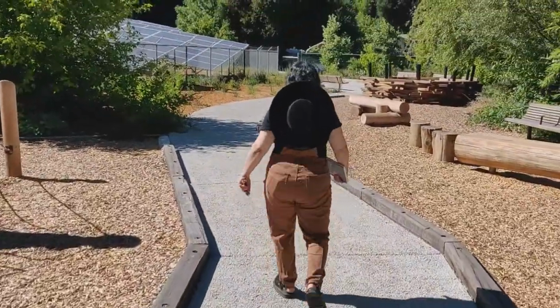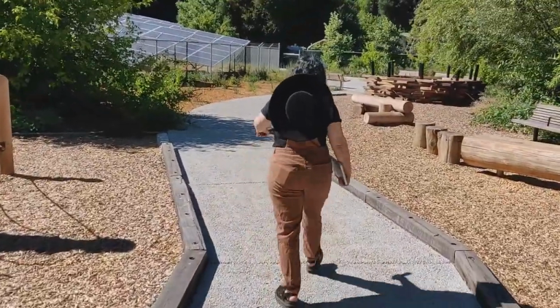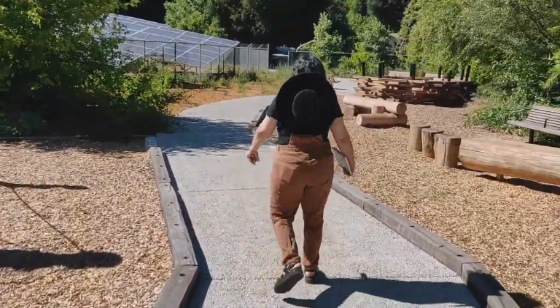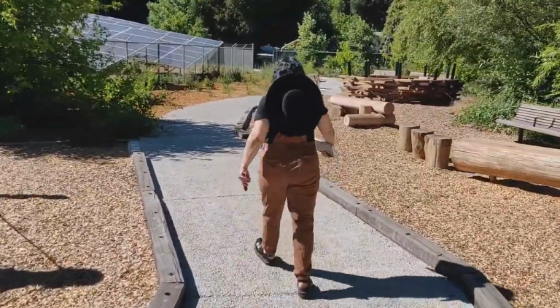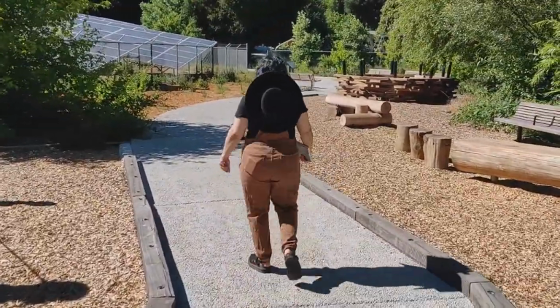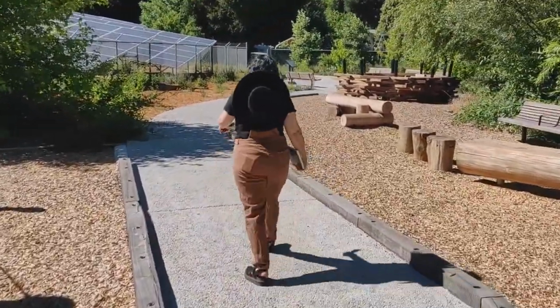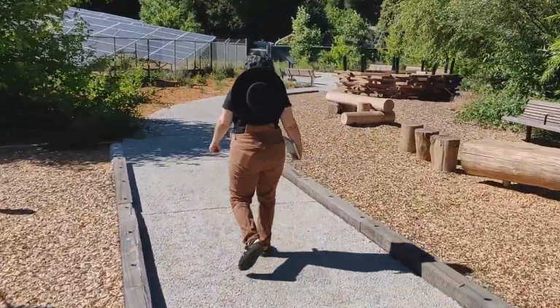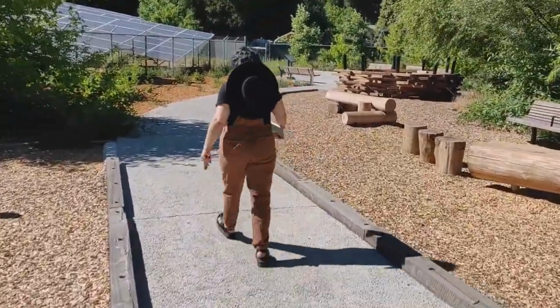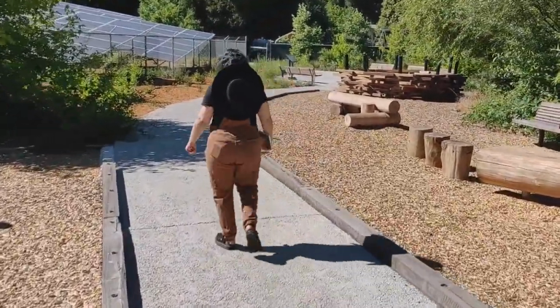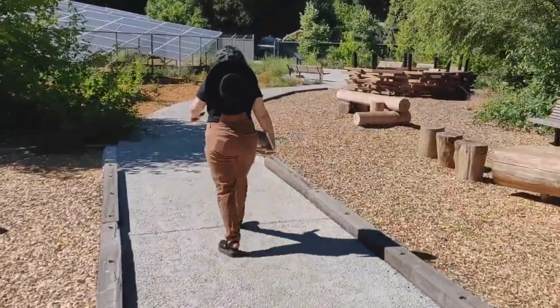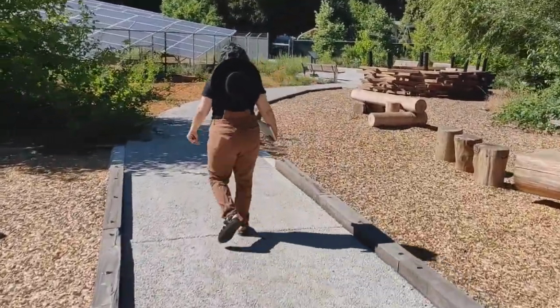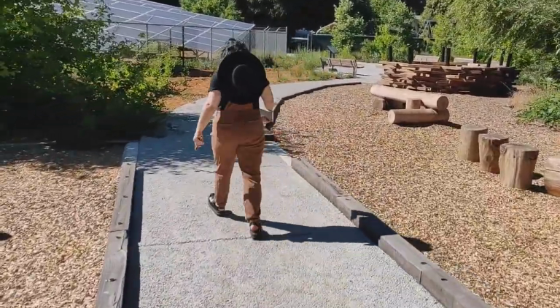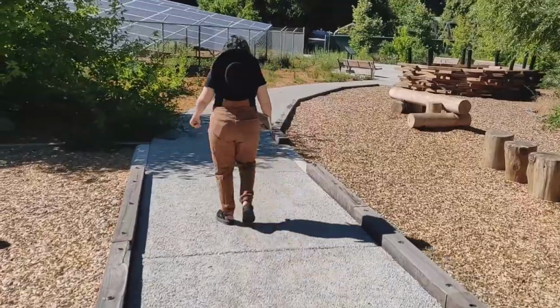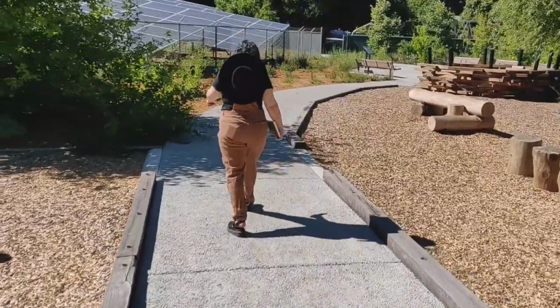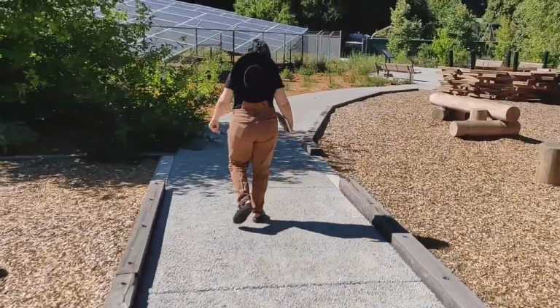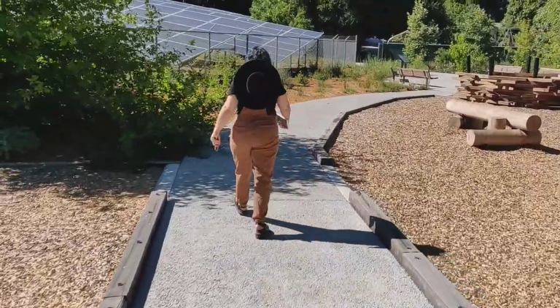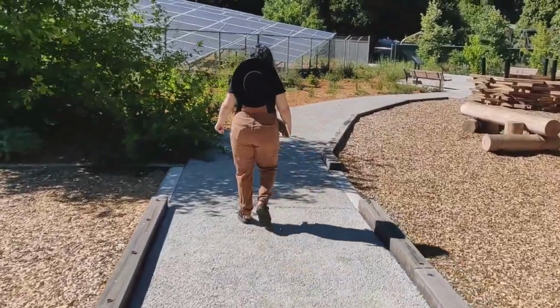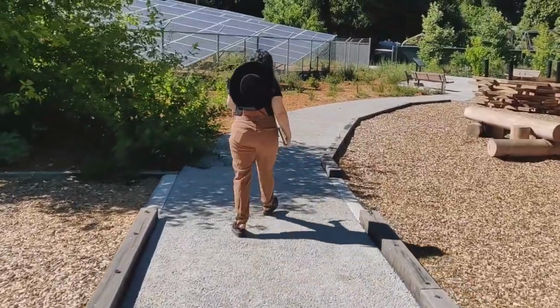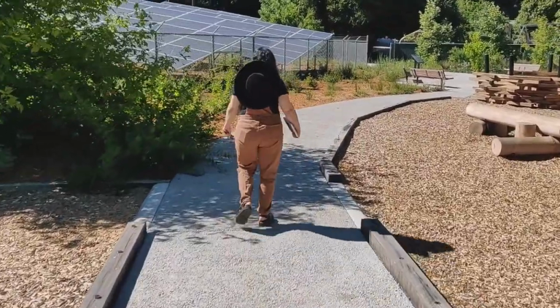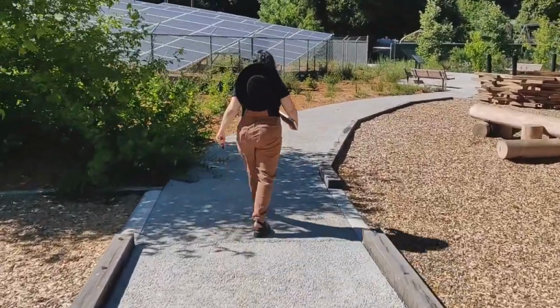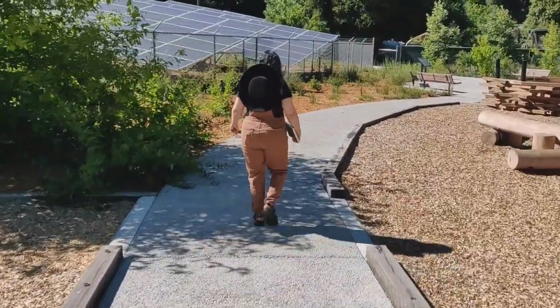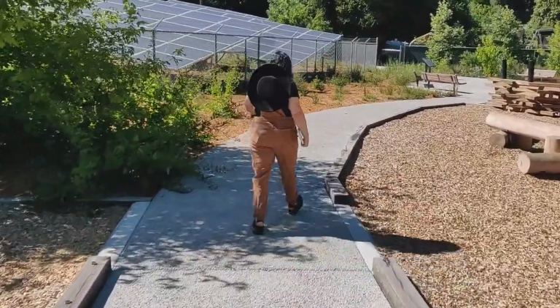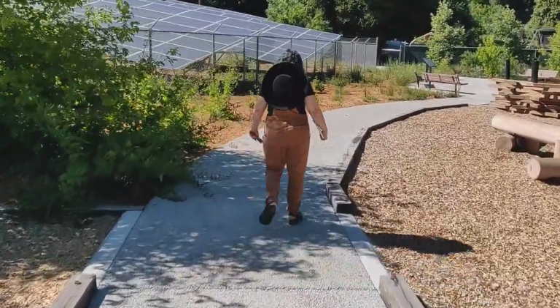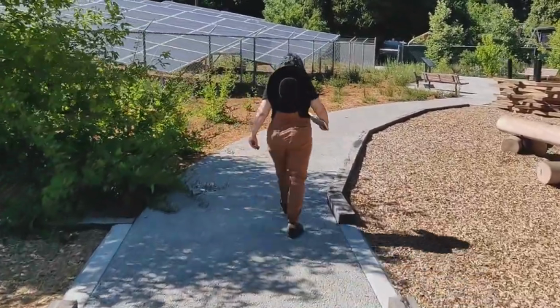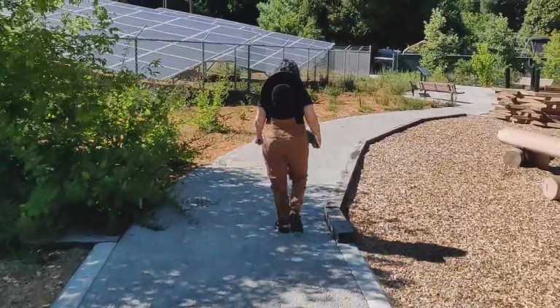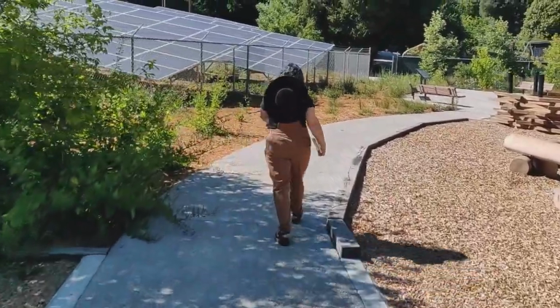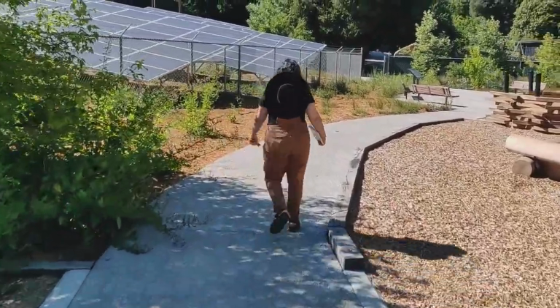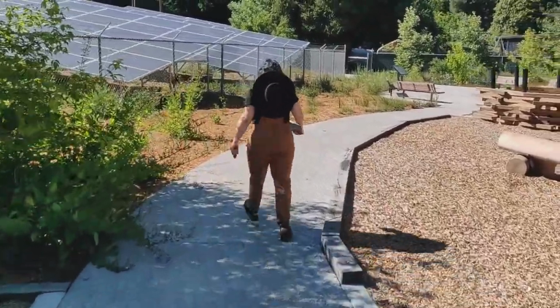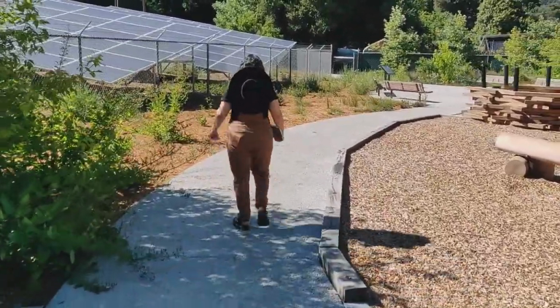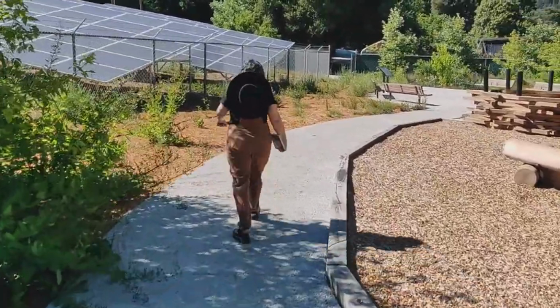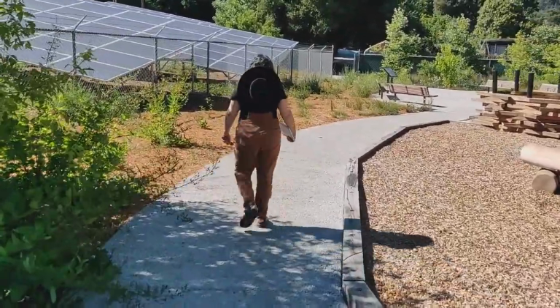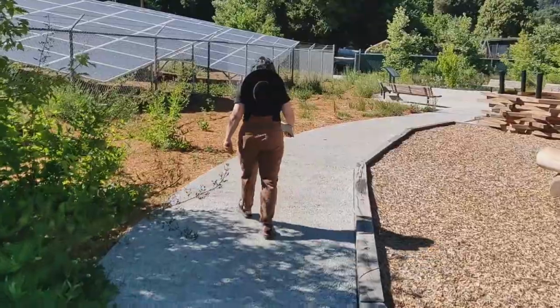Remember to keep on the paths when you're in the parks and don't pick anything. A photograph works well too, if you want to study something for later or identify it.